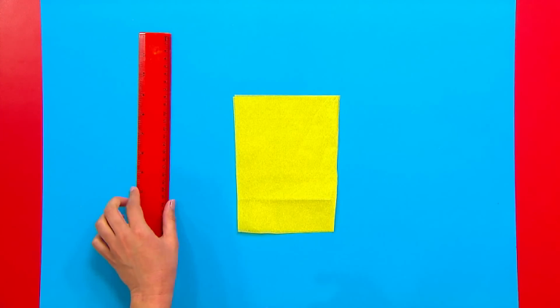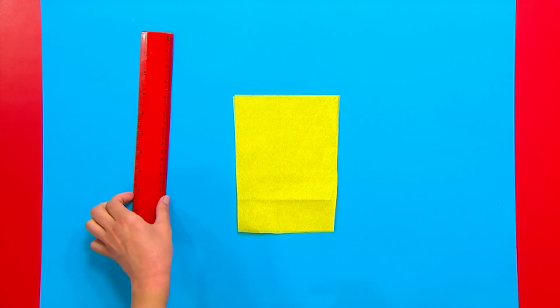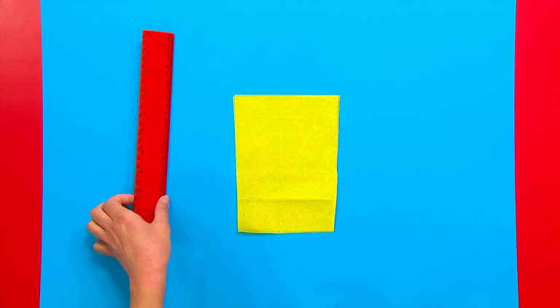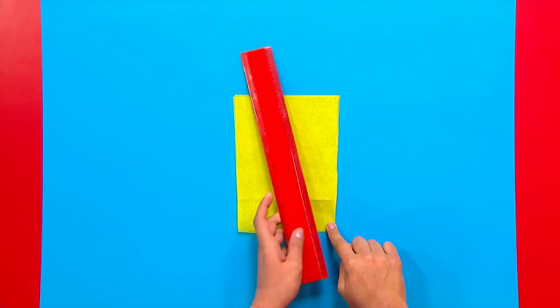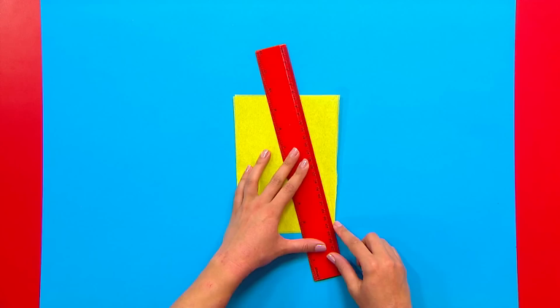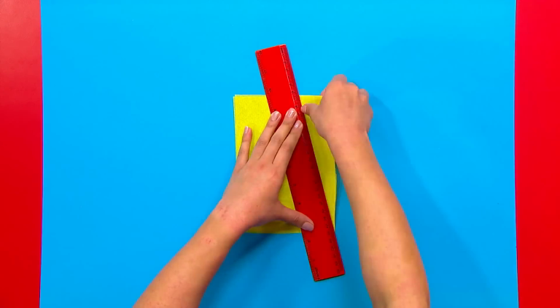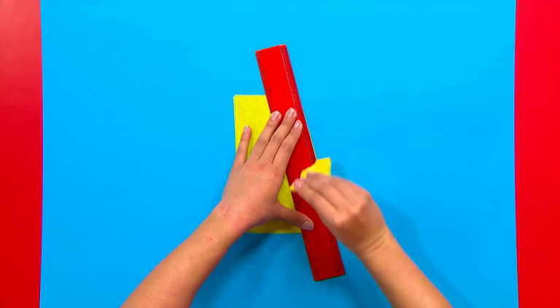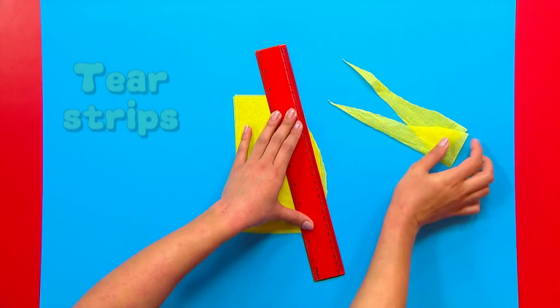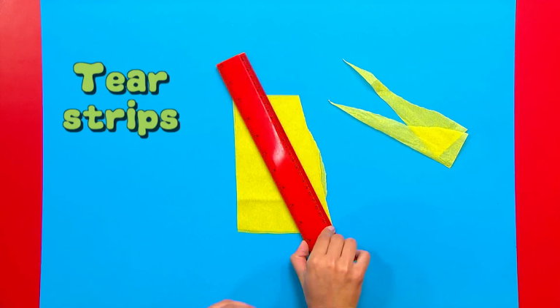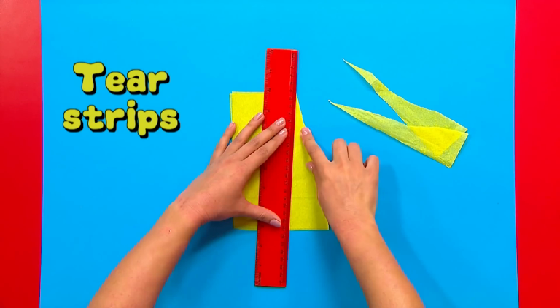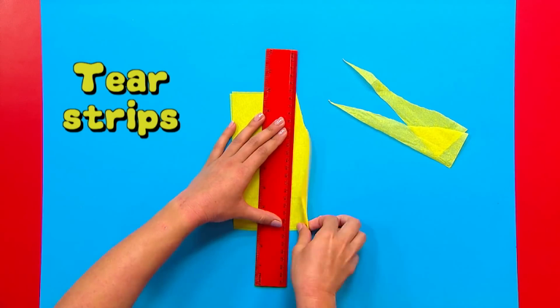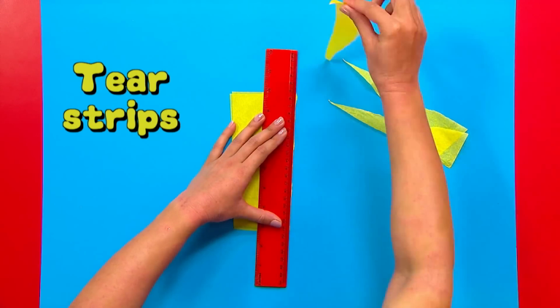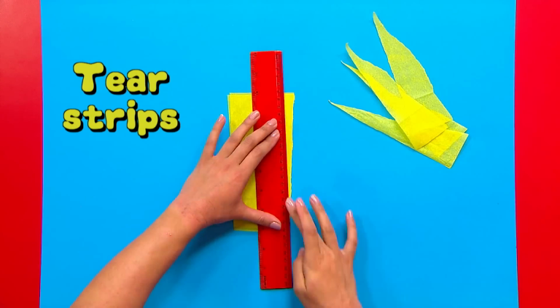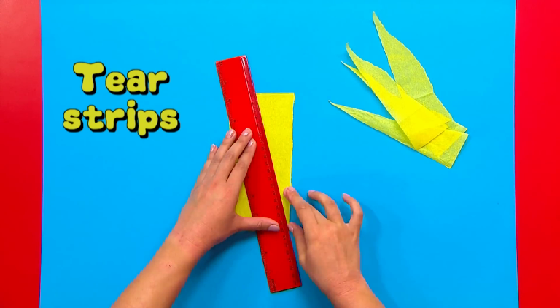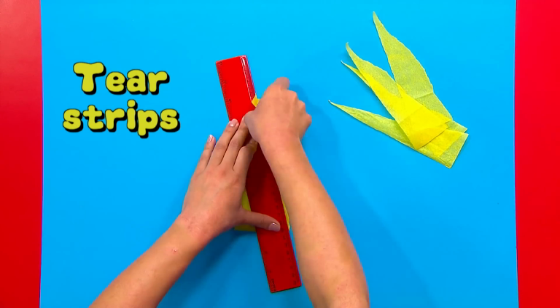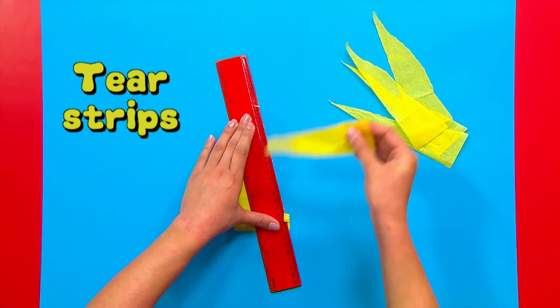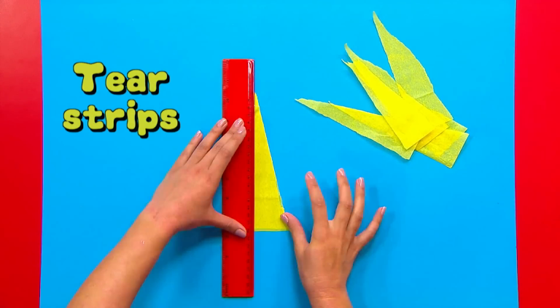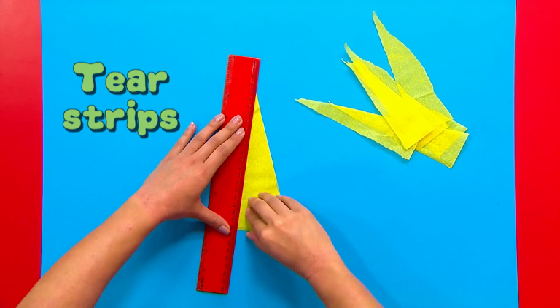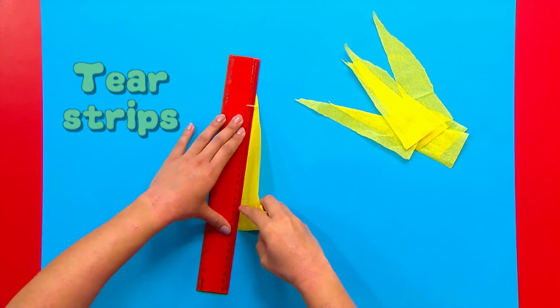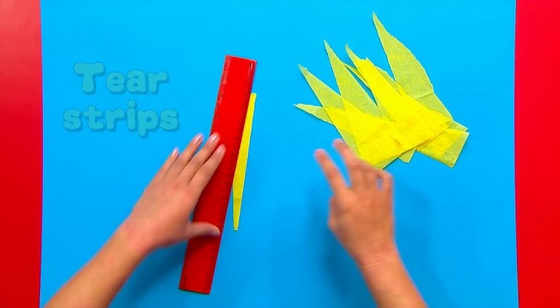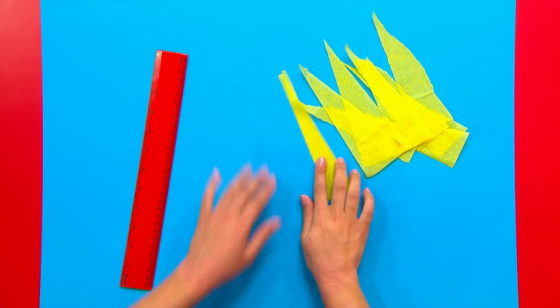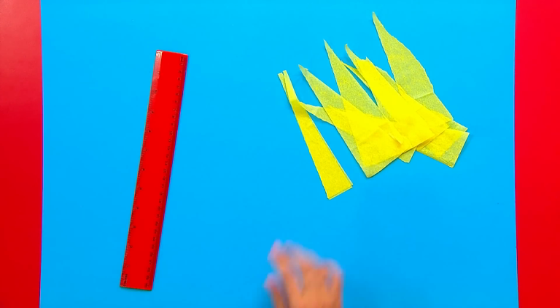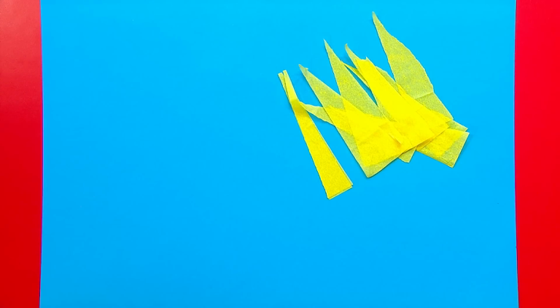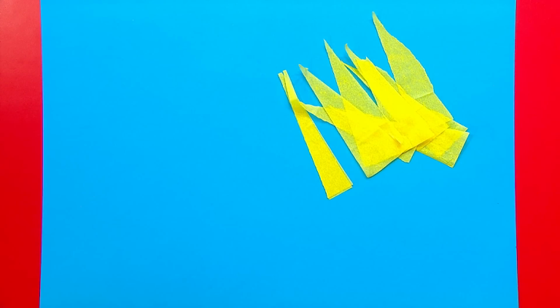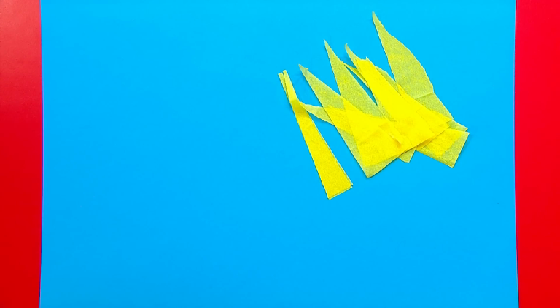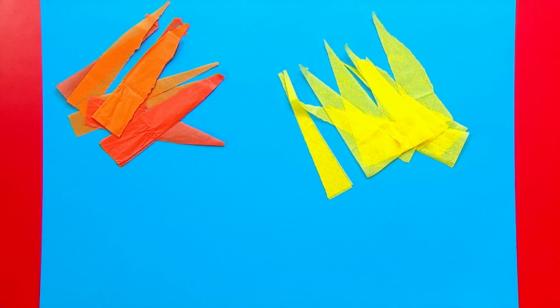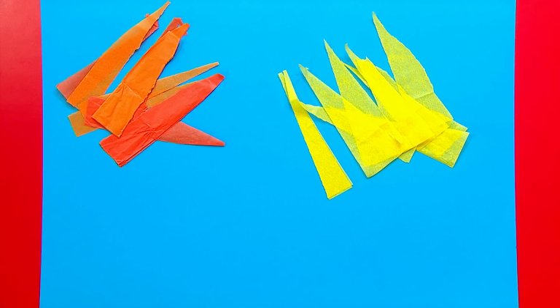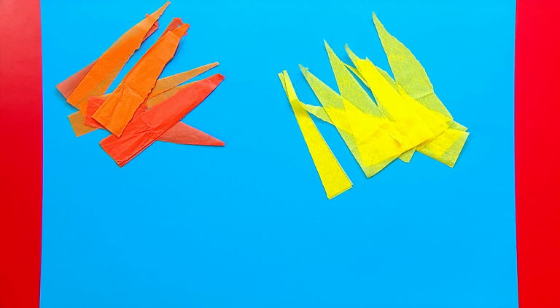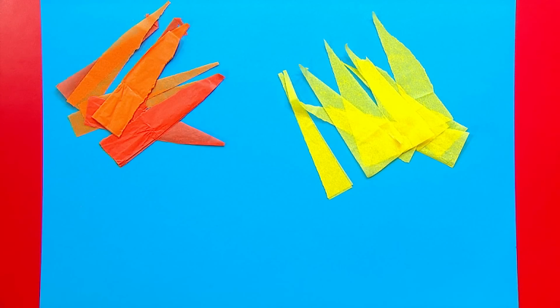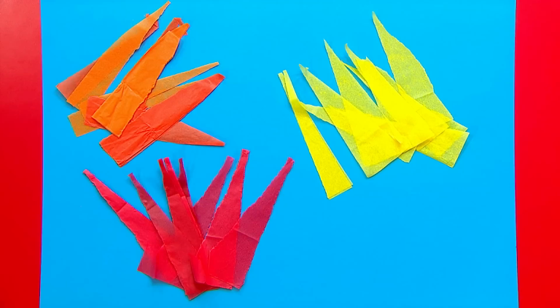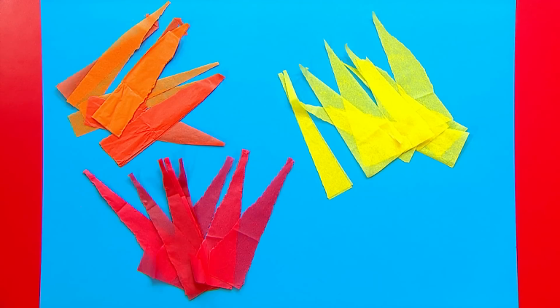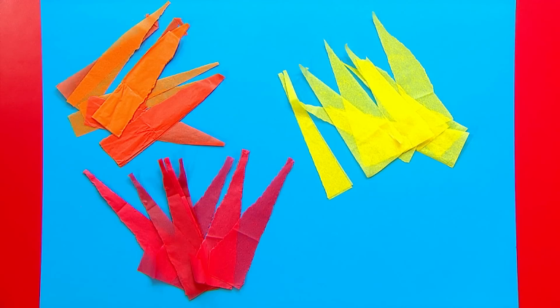Using a ruler, tear diagonal strips to make your torch flame. Yellow, orange, red.